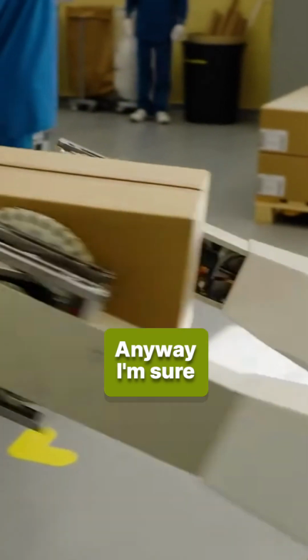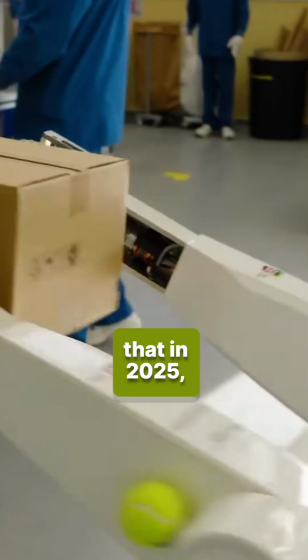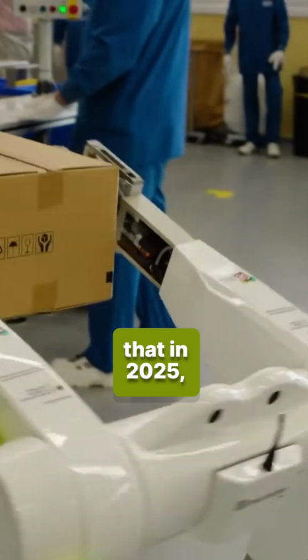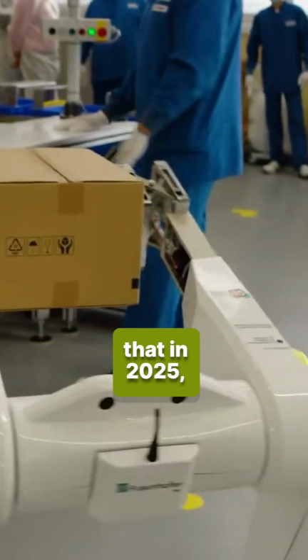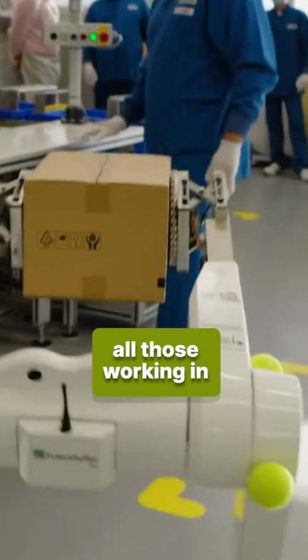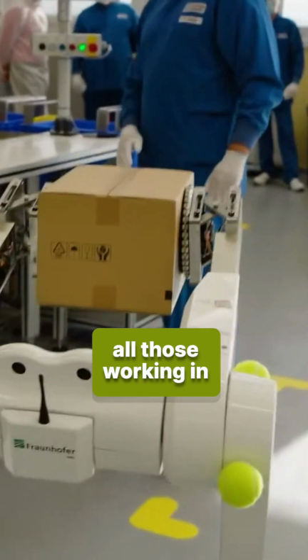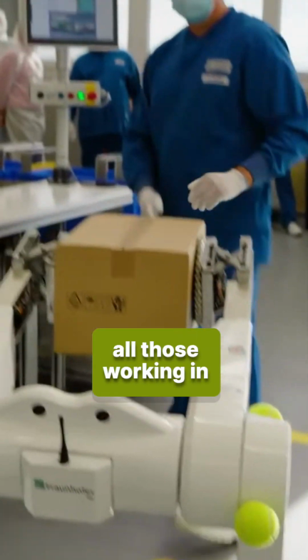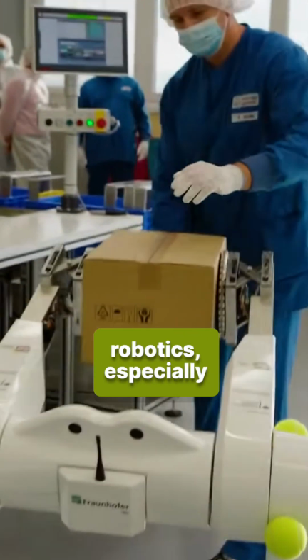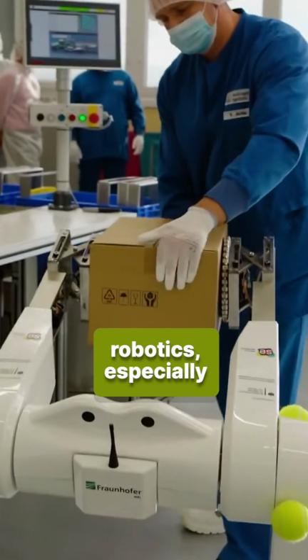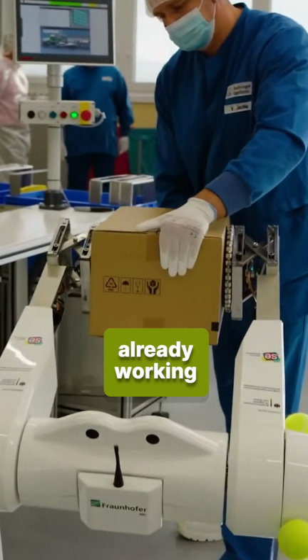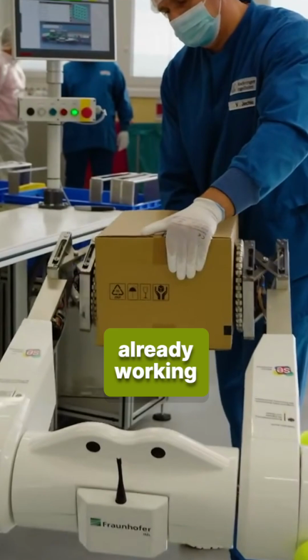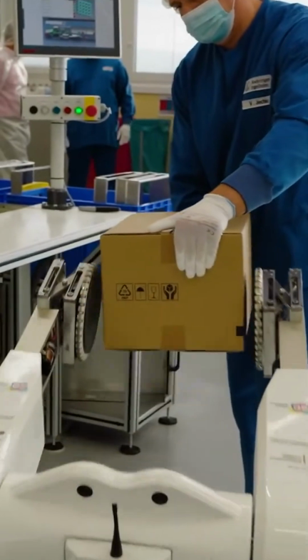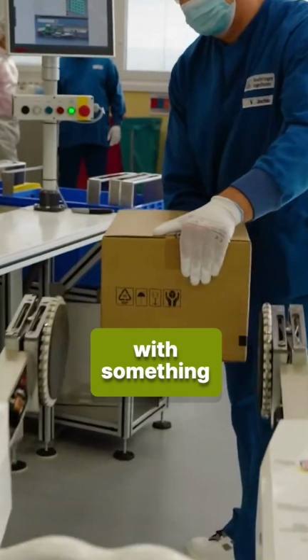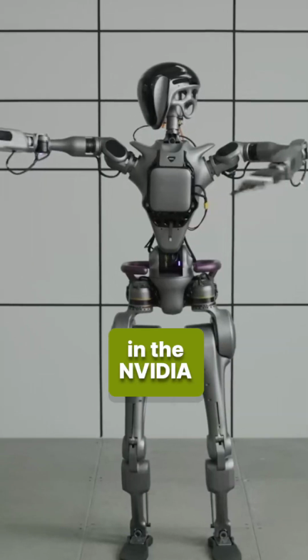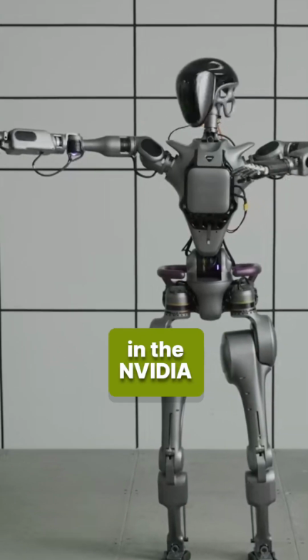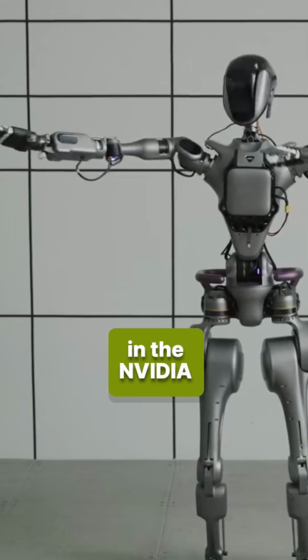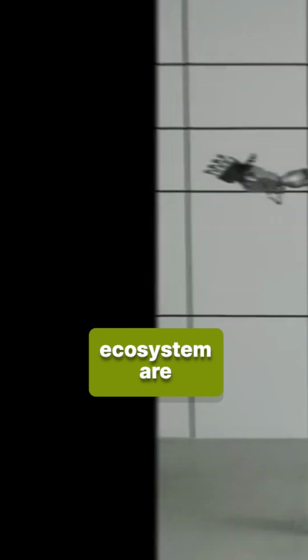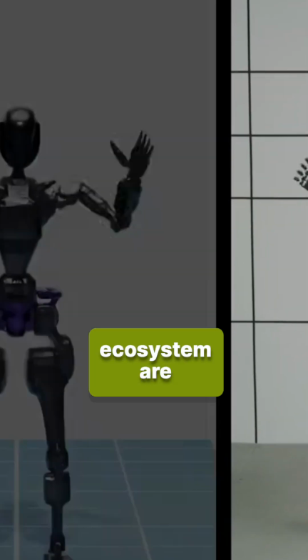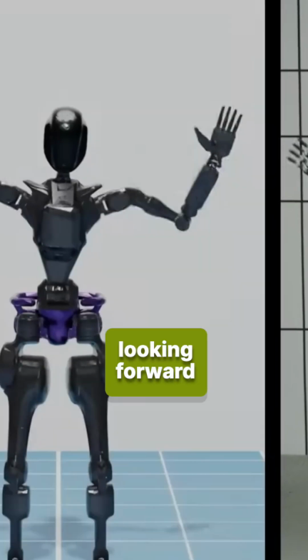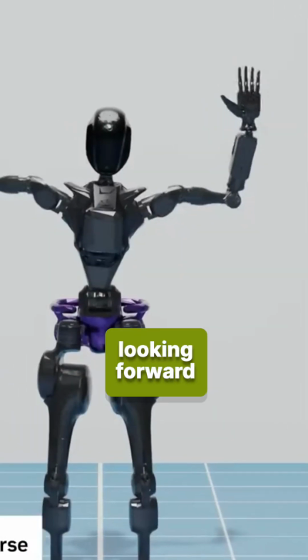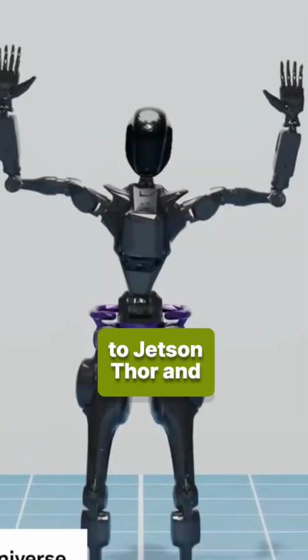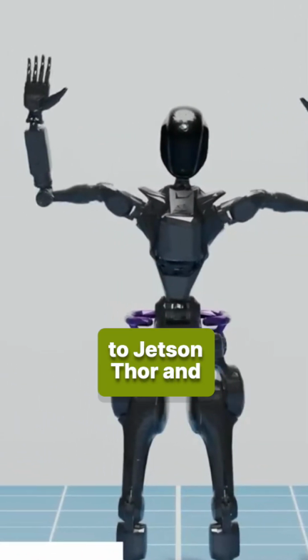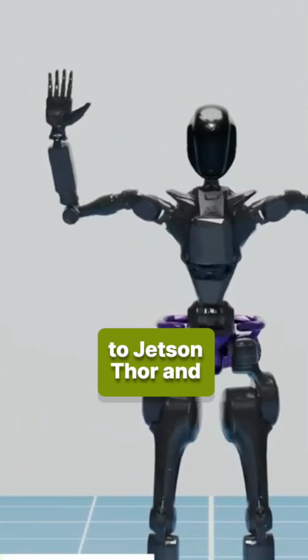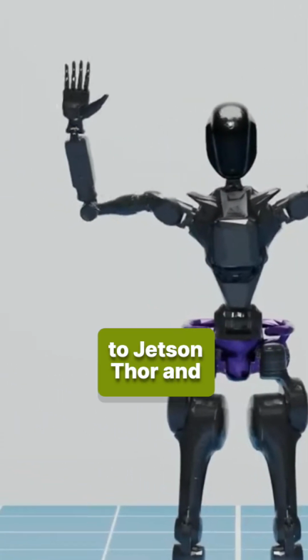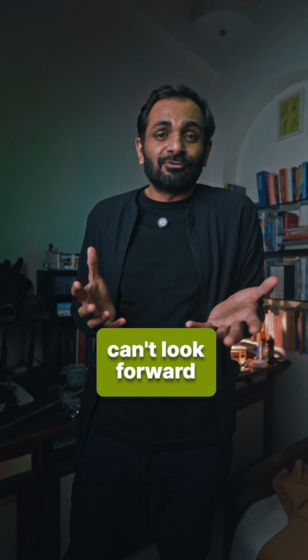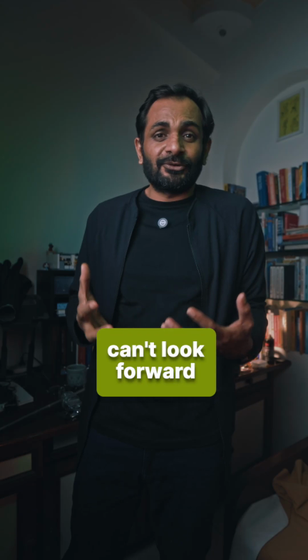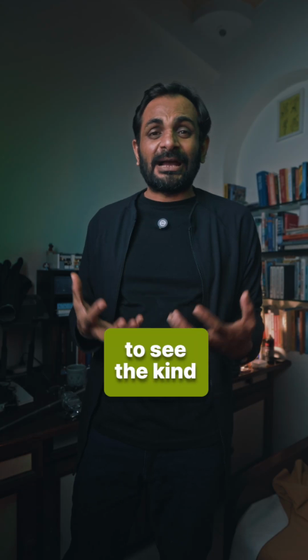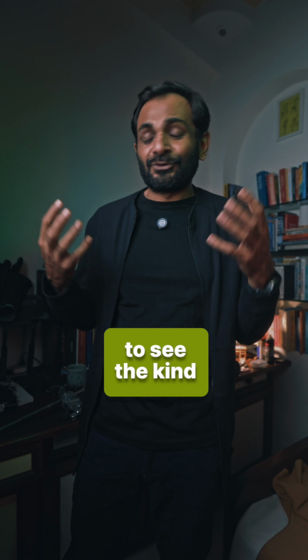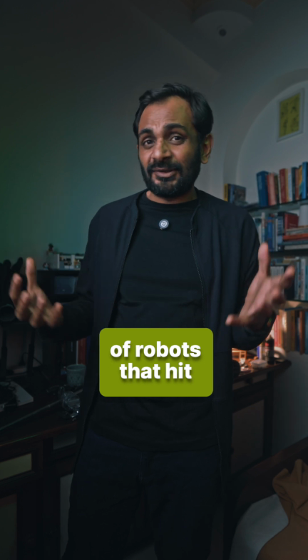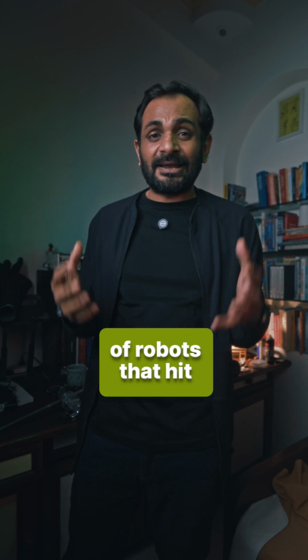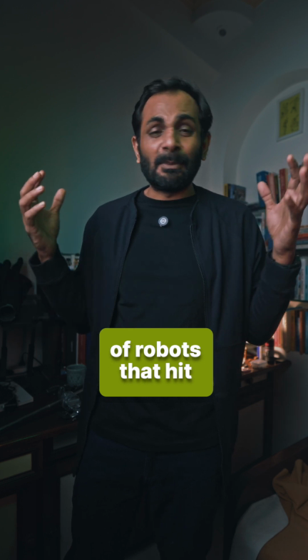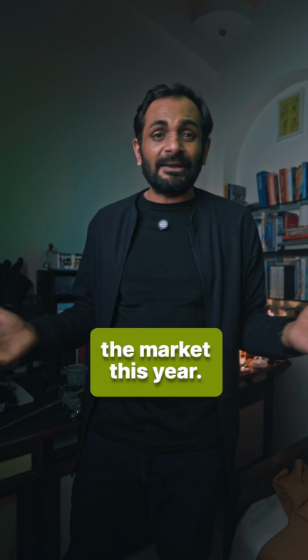I'm sure that in 2025, all those working in robotics — especially those already working within the Nvidia ecosystem — are looking forward to Jetson-Thor and can't wait to see the kind of robots that hit the market this year.